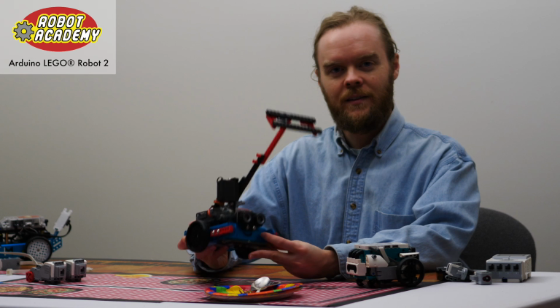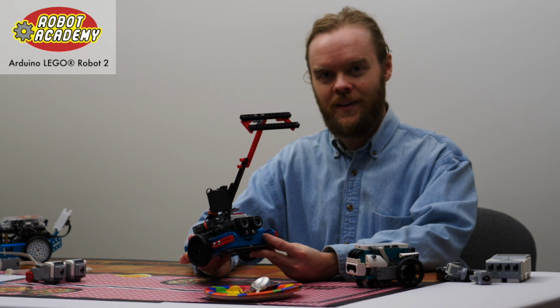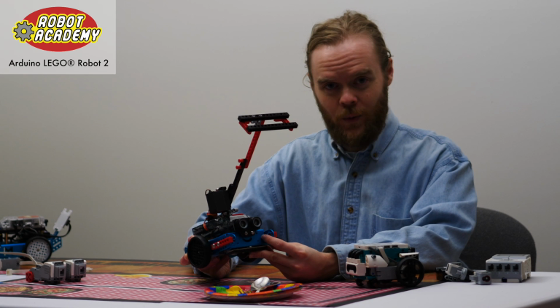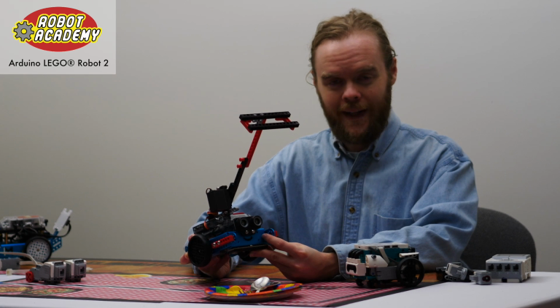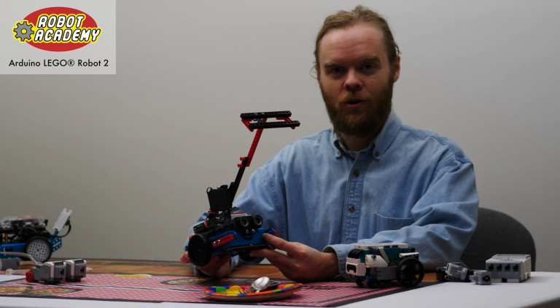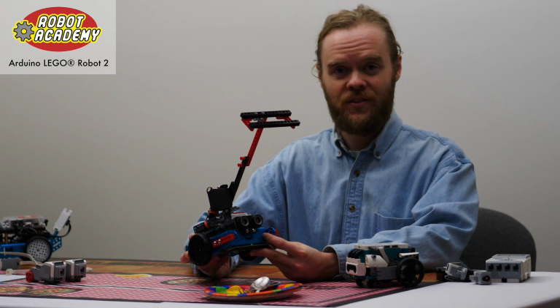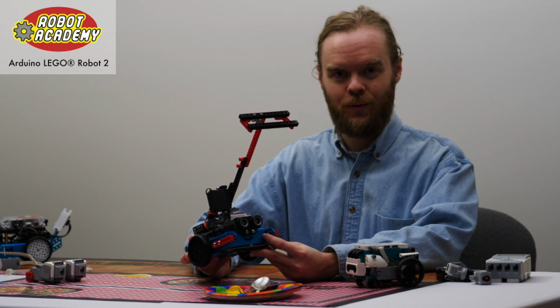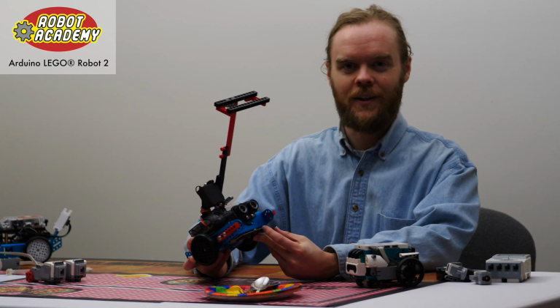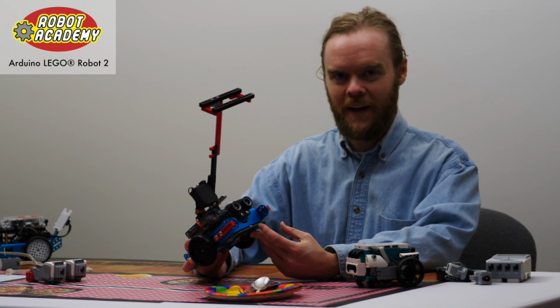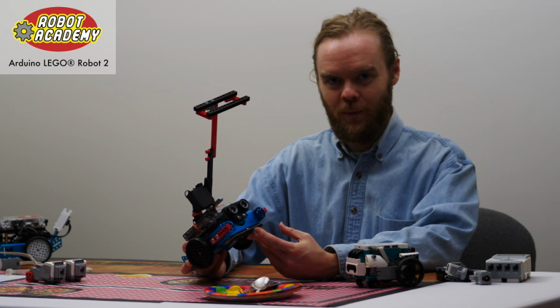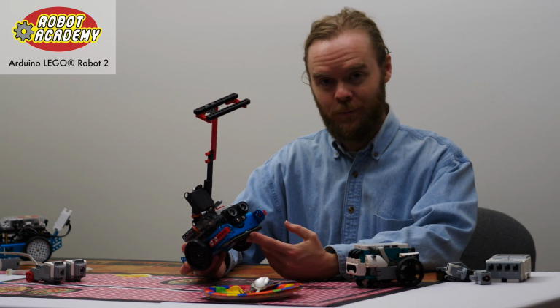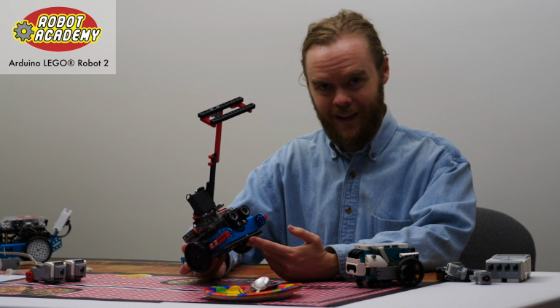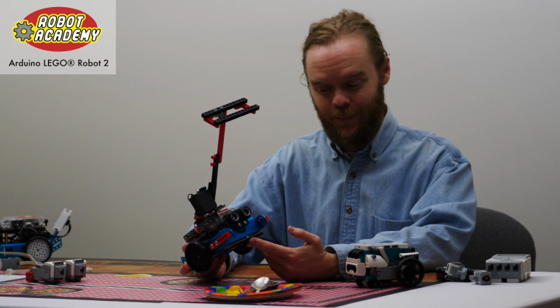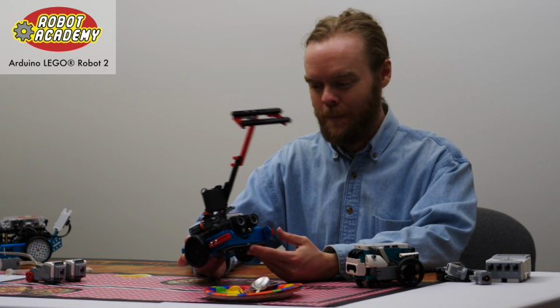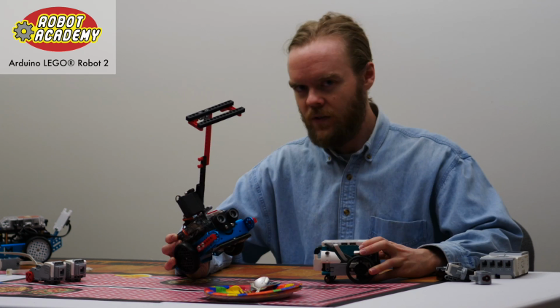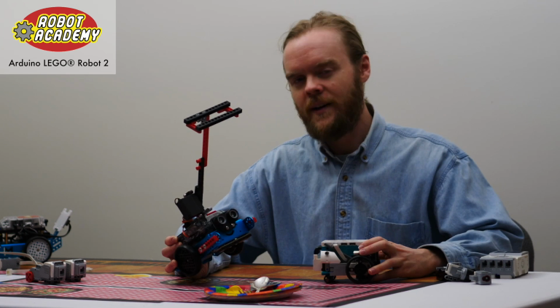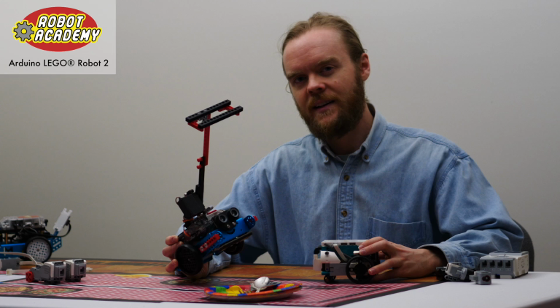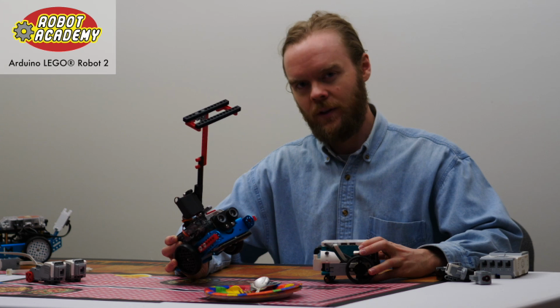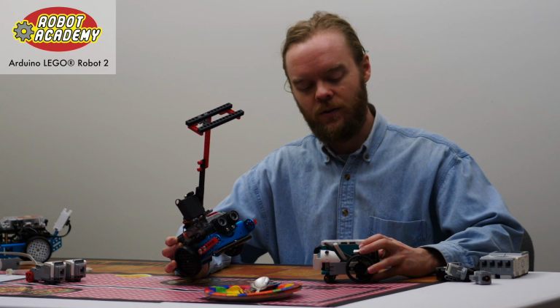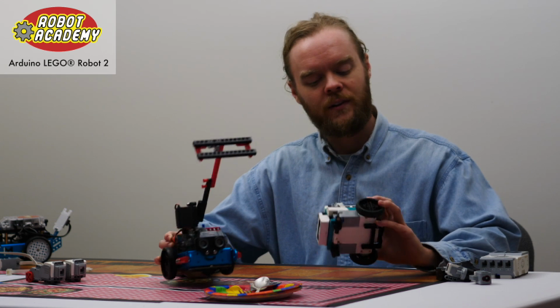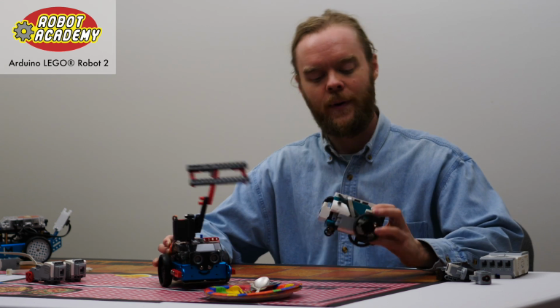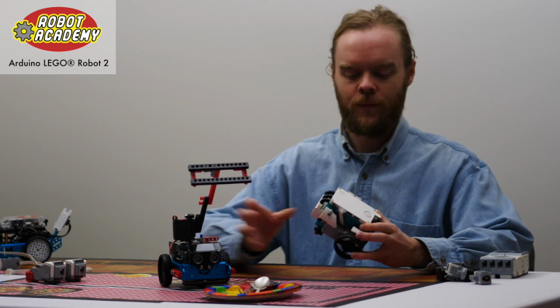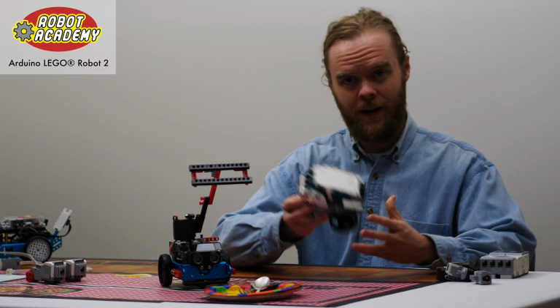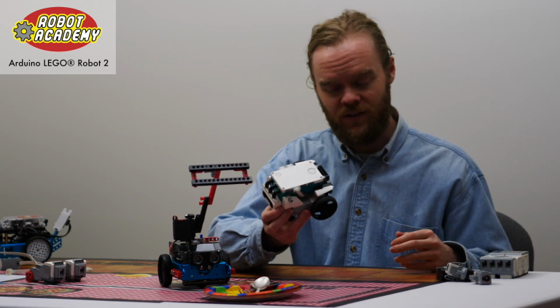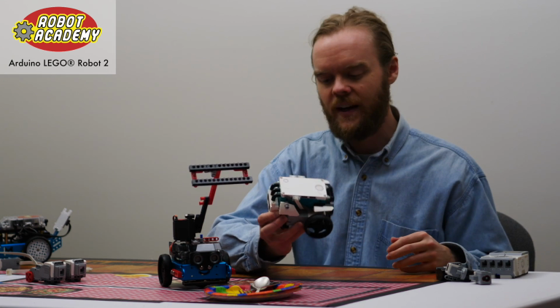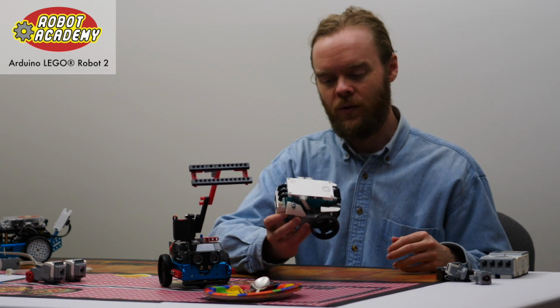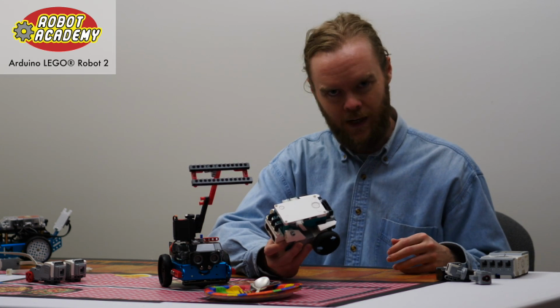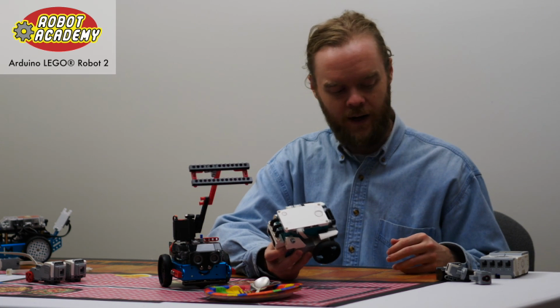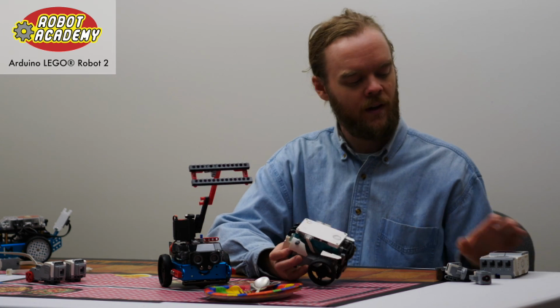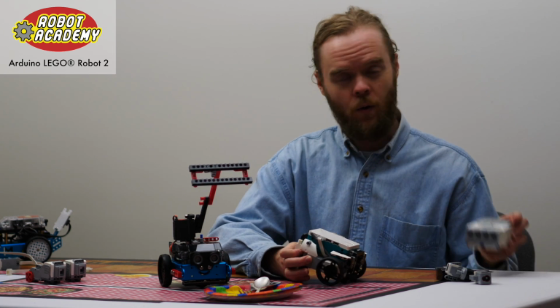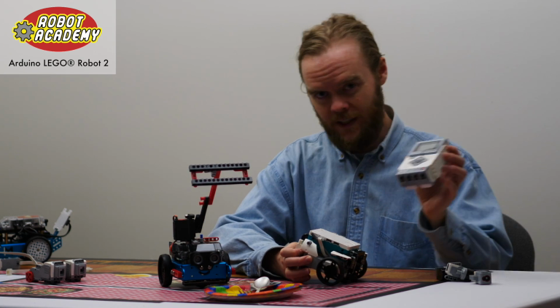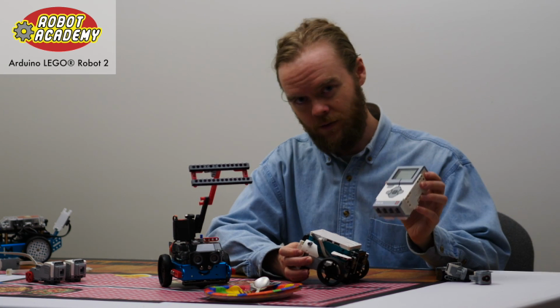This is the Arduino LEGO Robot 2, the new LEGO robot from Robot Academy. This robot is very similar to the LEGO Mindstorms Robot Inventor set, or the Spike Prime, or the EV3.